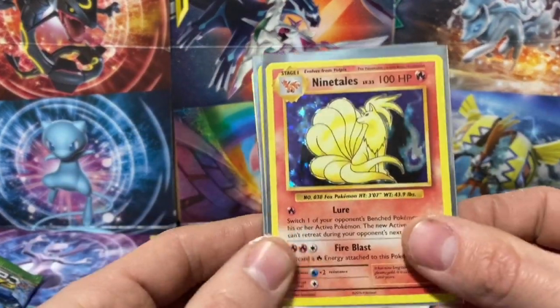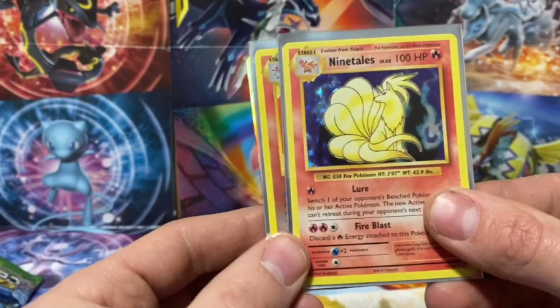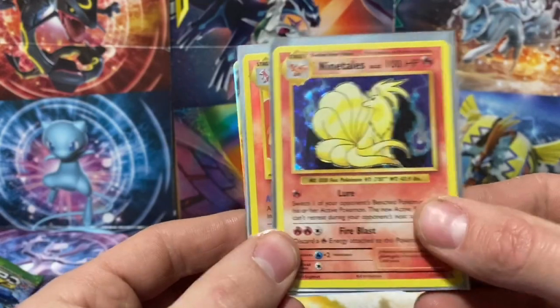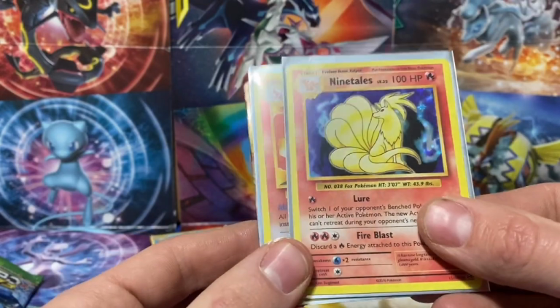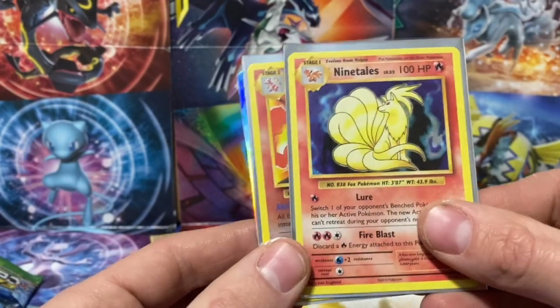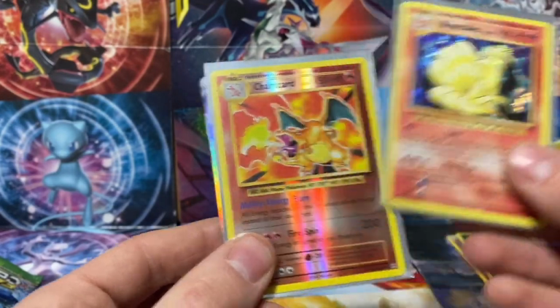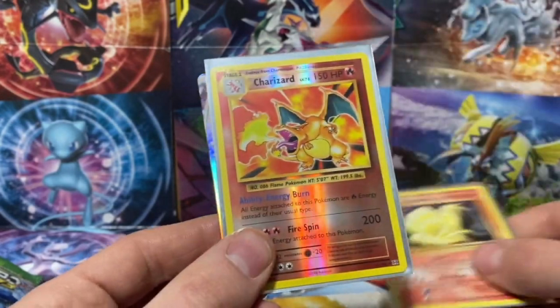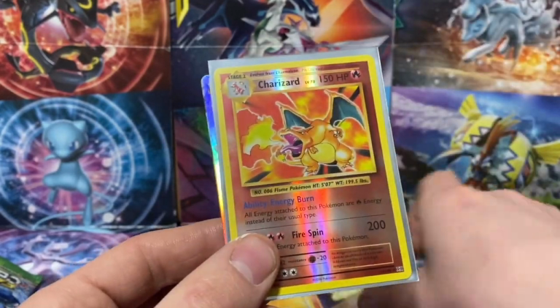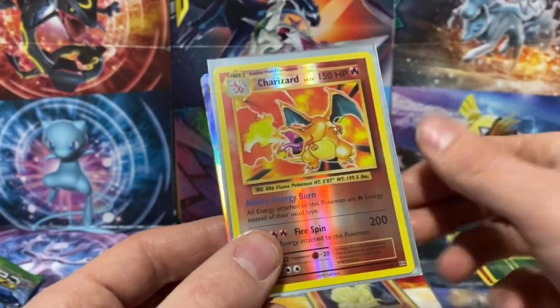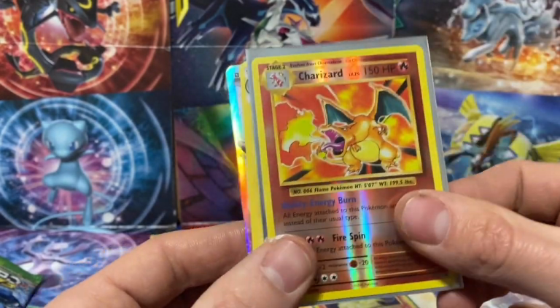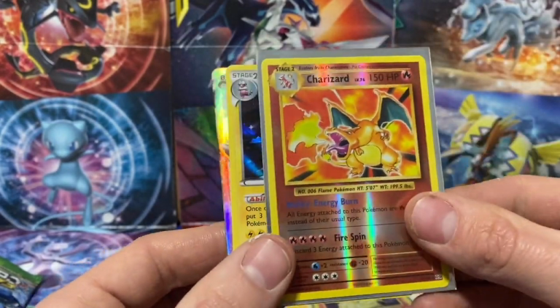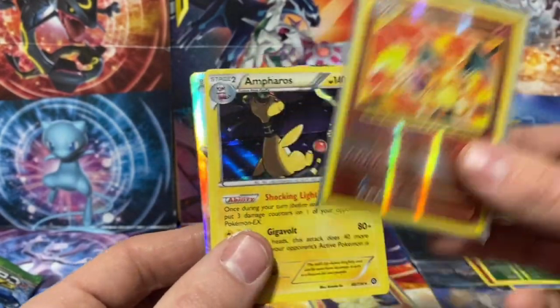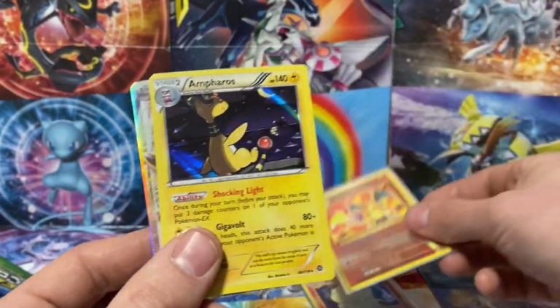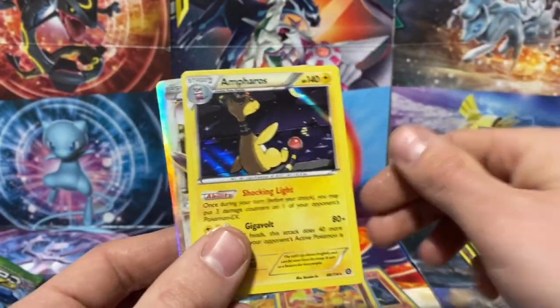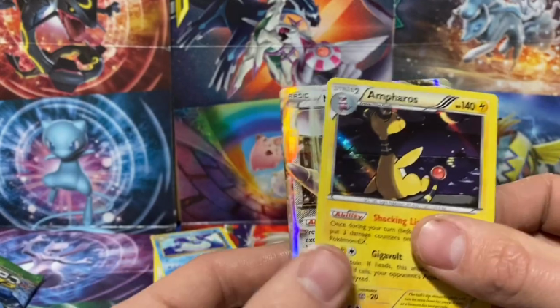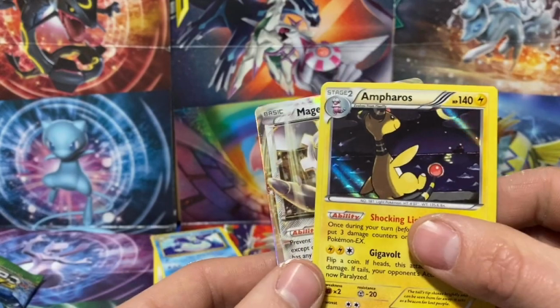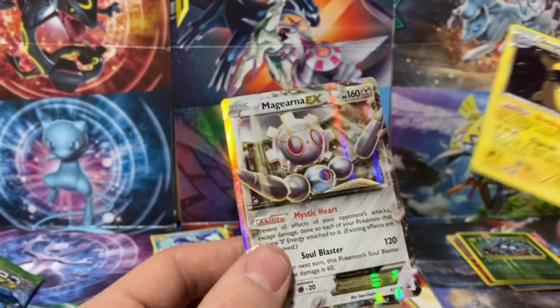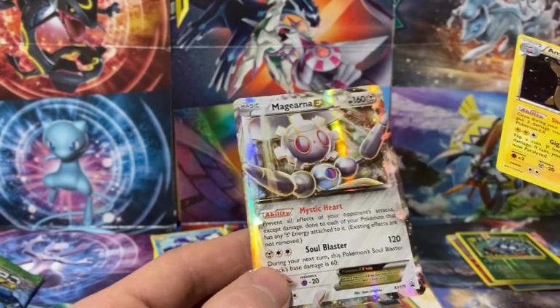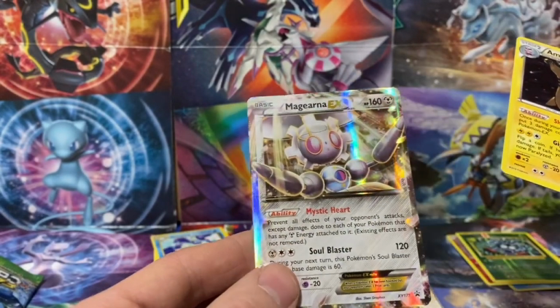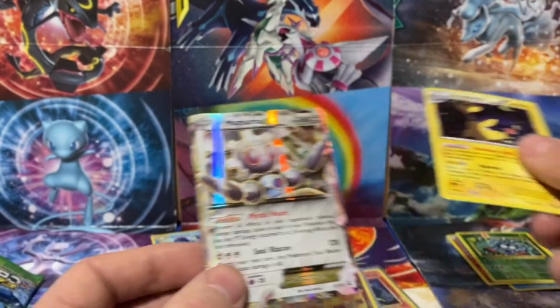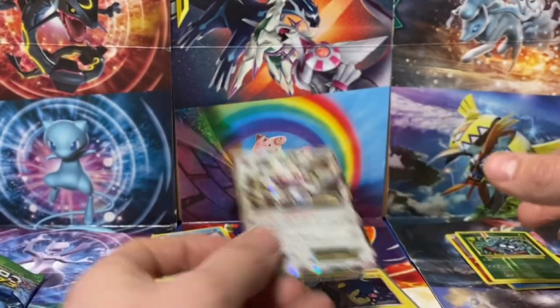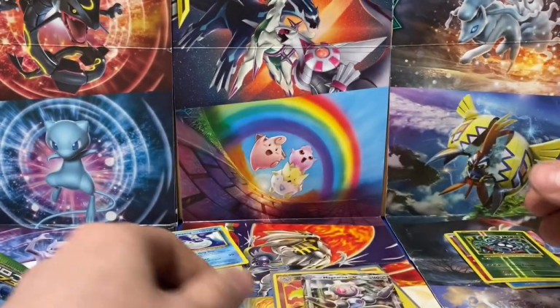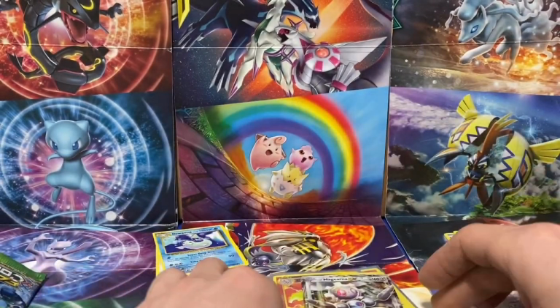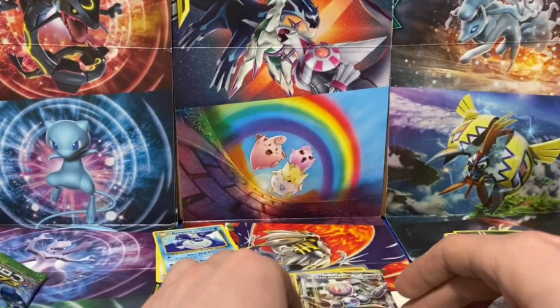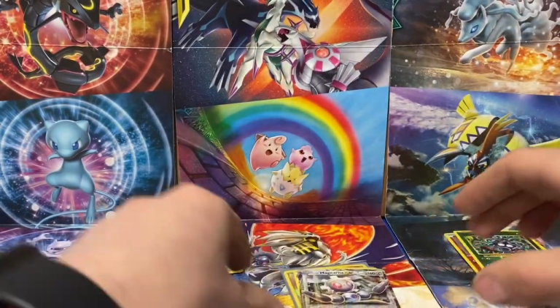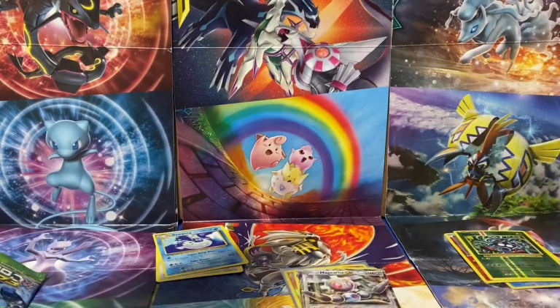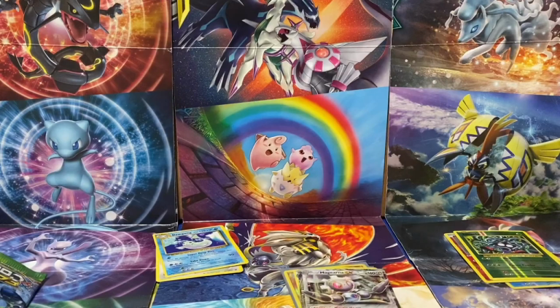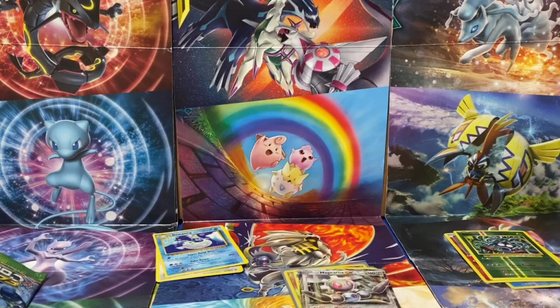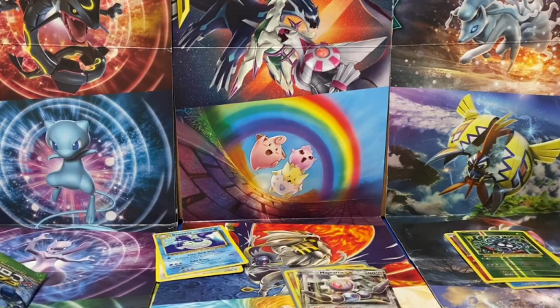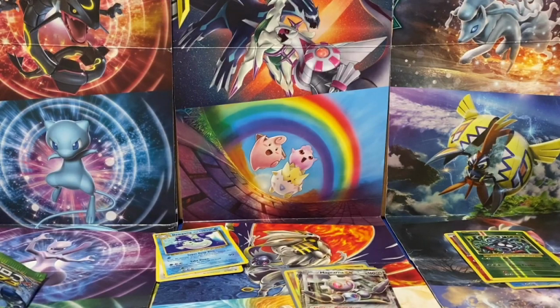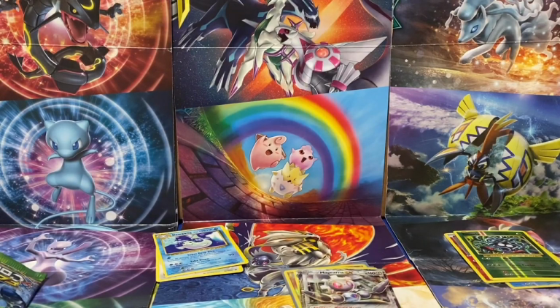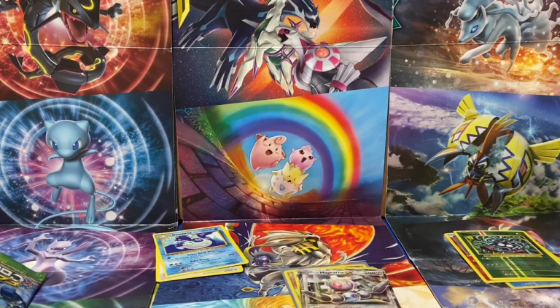We got the Ninetales holographic pull, the Charizard reverse holographic, the Ampharos holographic, and the Magearna EX tin promo.